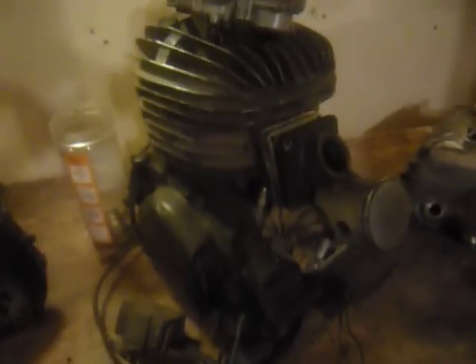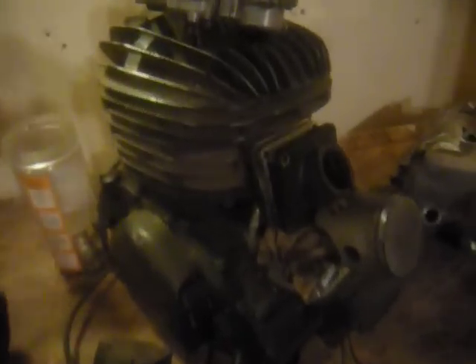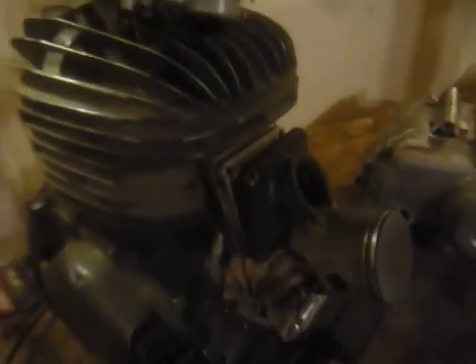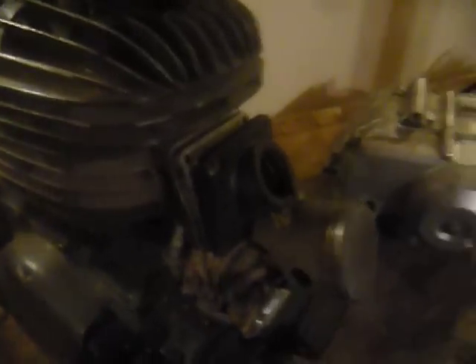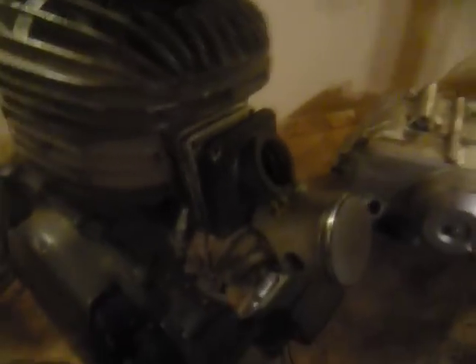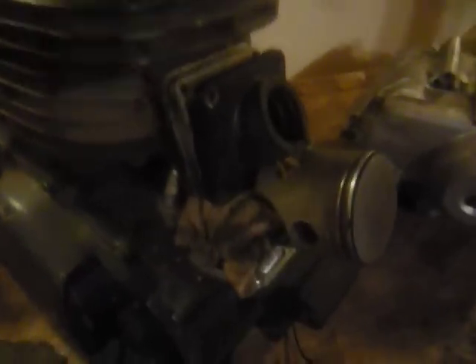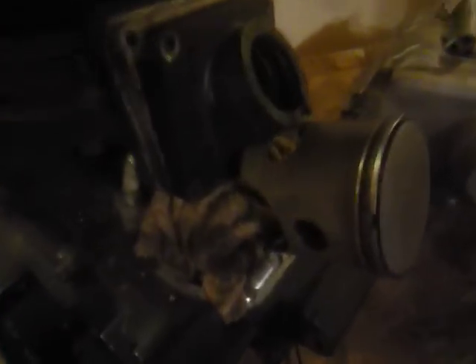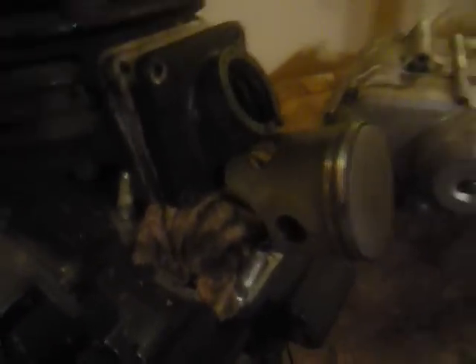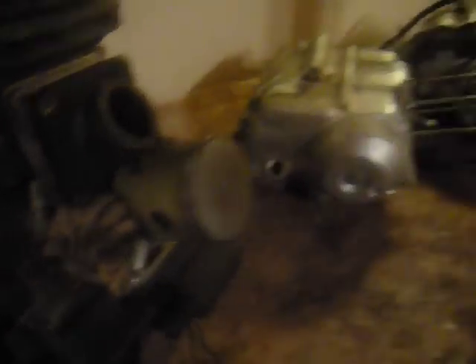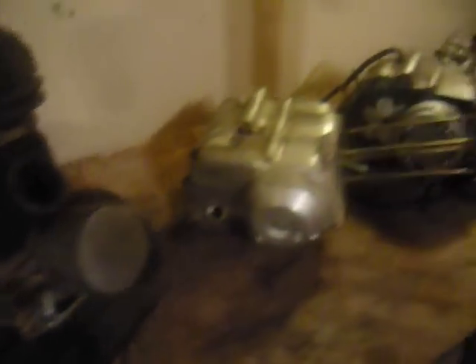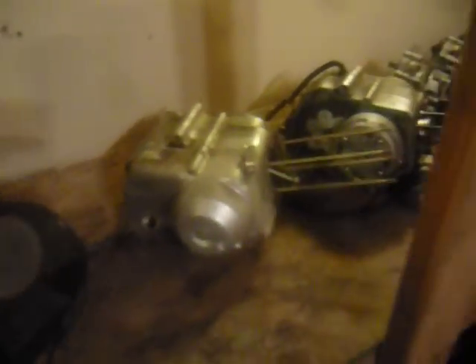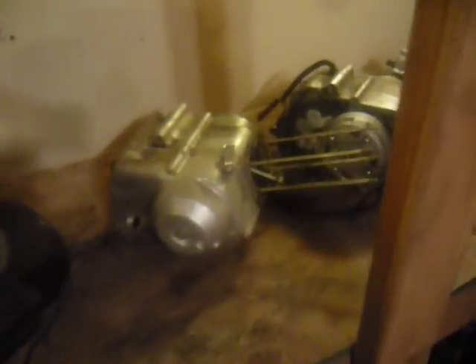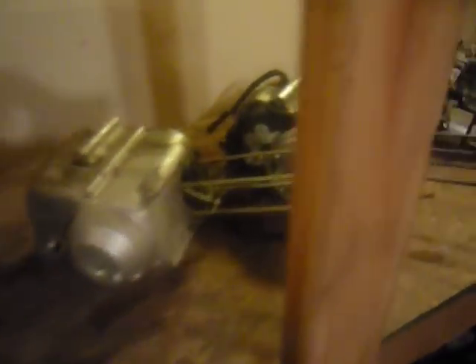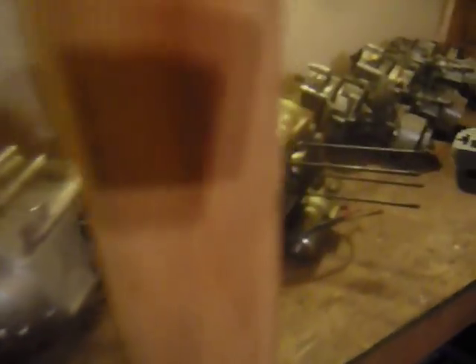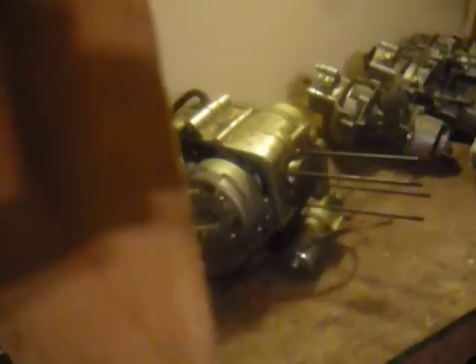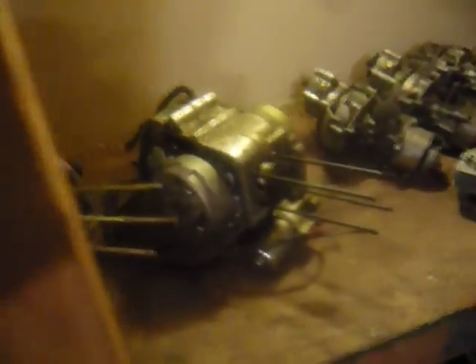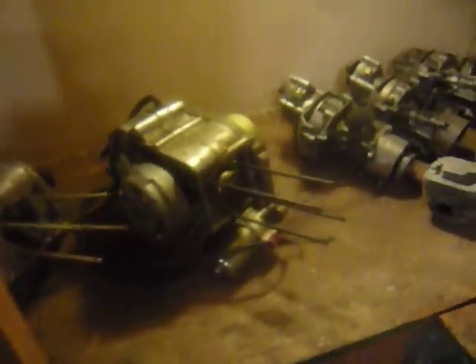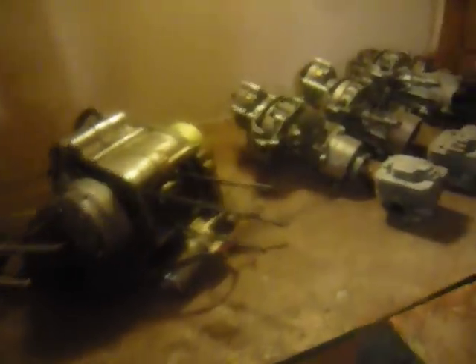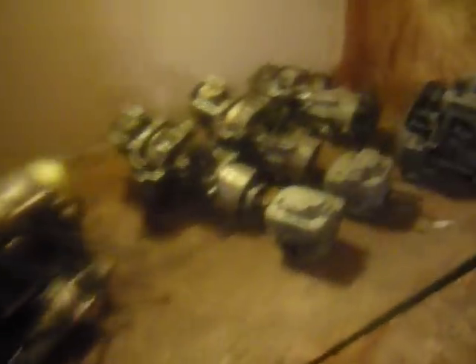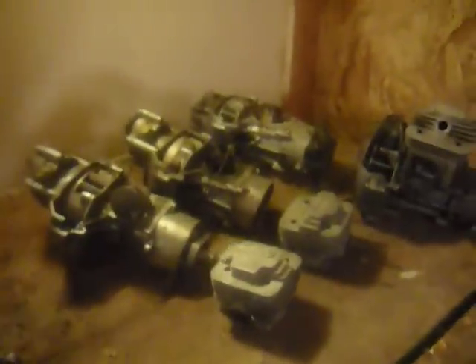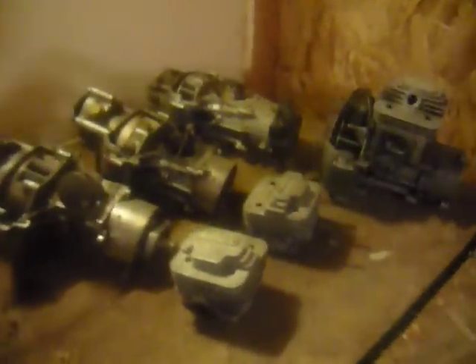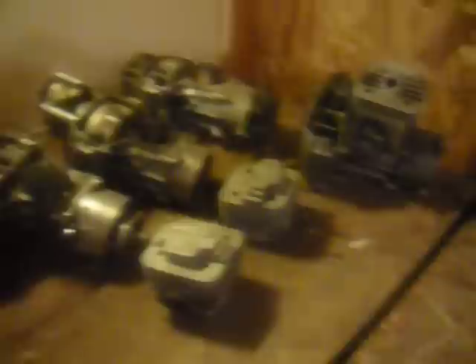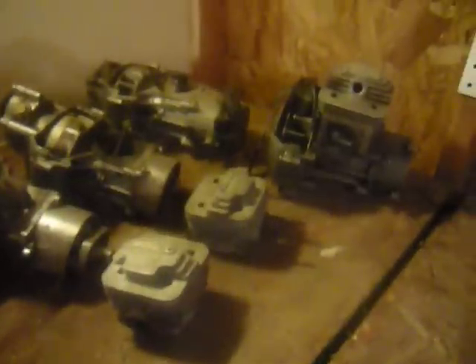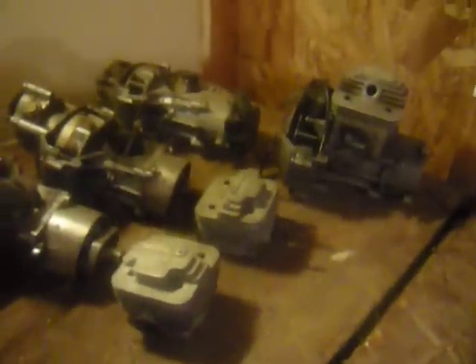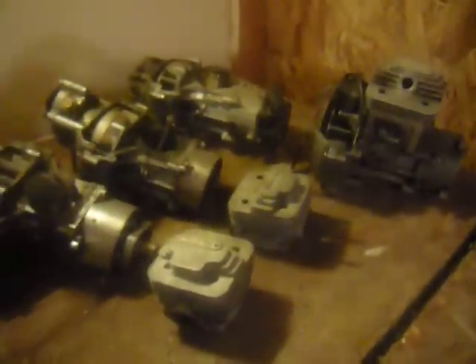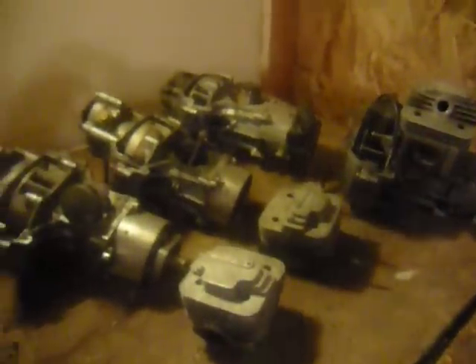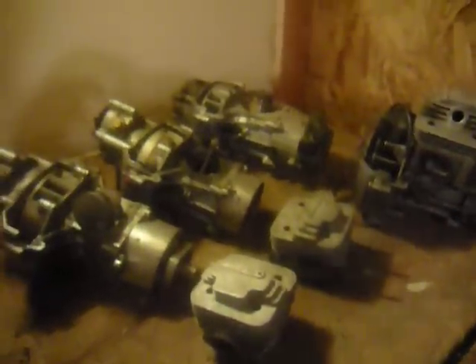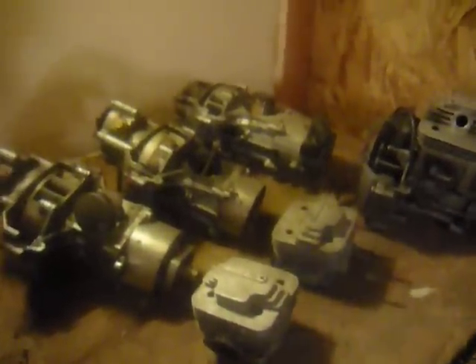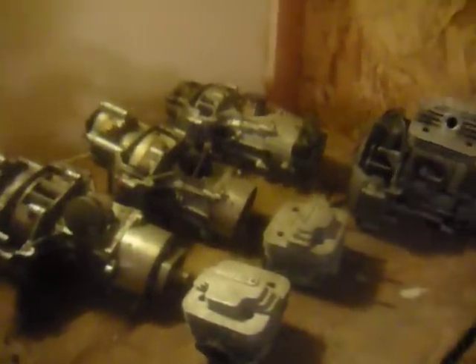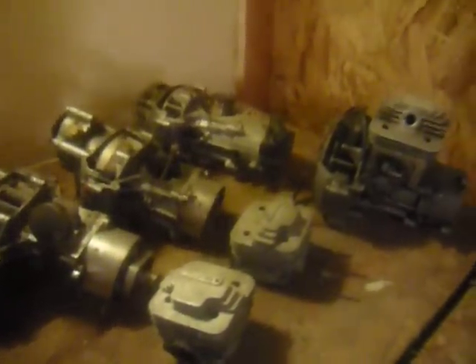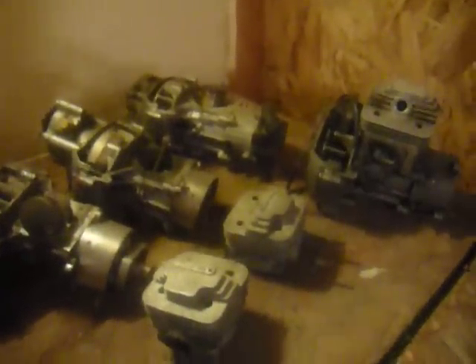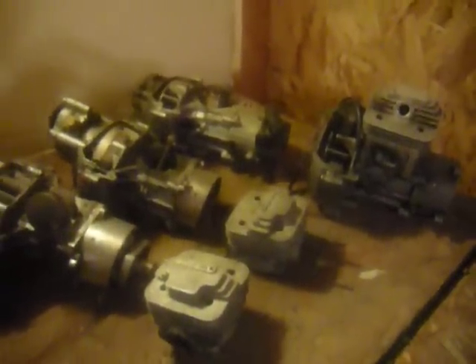YZ250 fixing the top end — has a shattered piston. Some Chinese four-stroke bottom end. Then the oh-so-famous Chinese unseizable mini-bike engines.